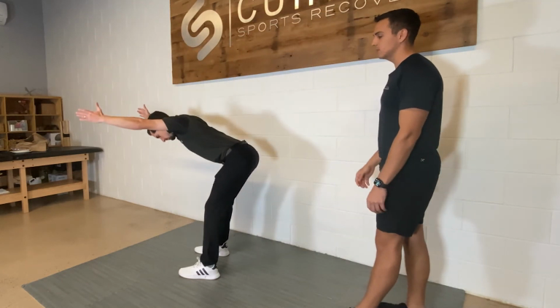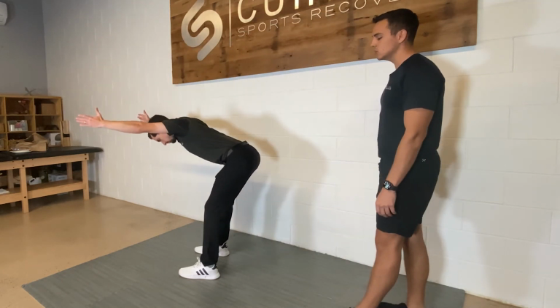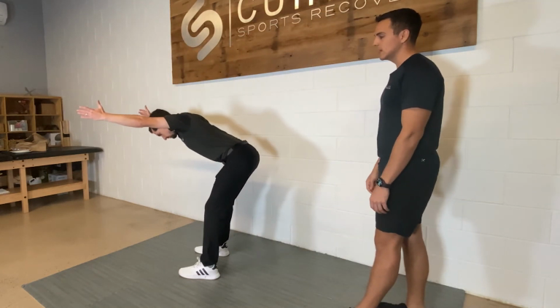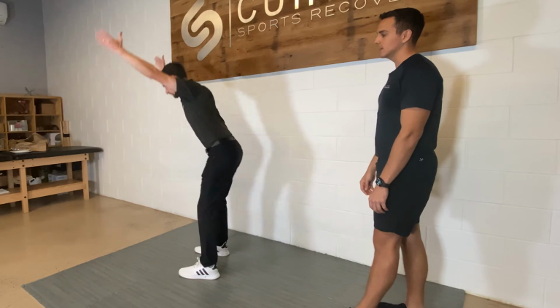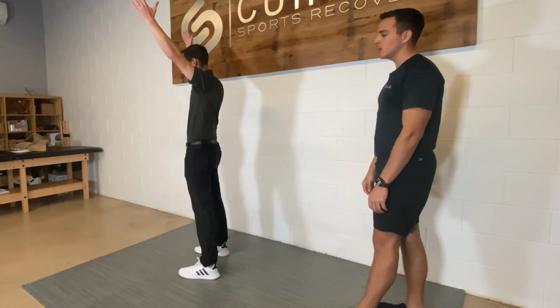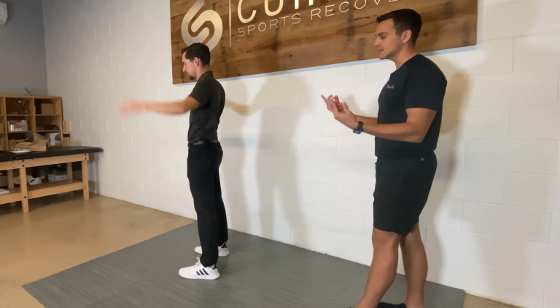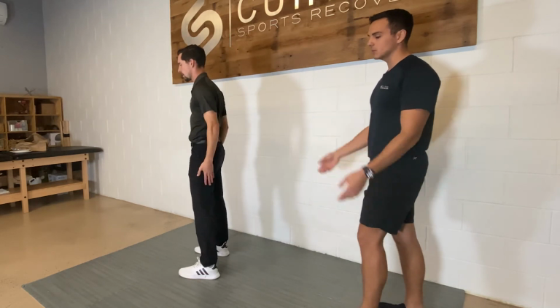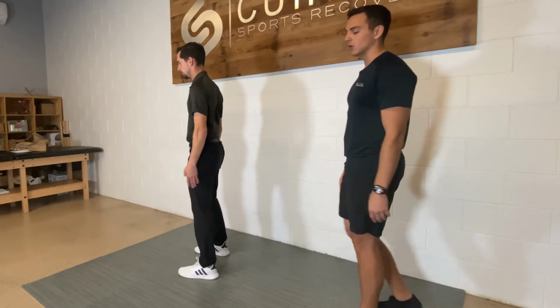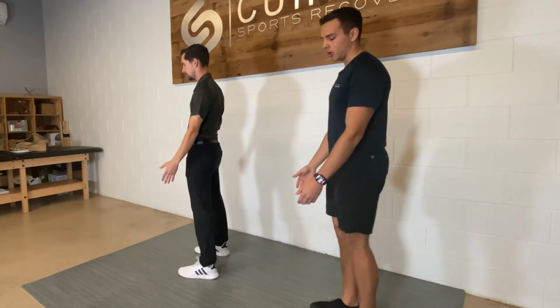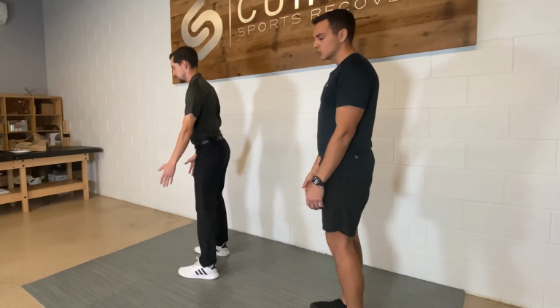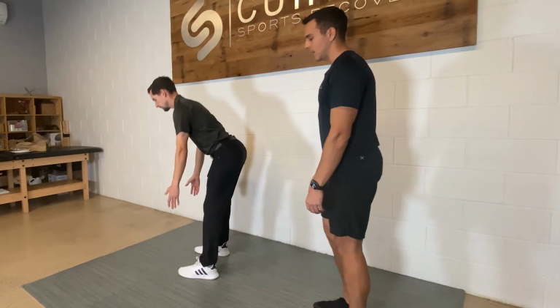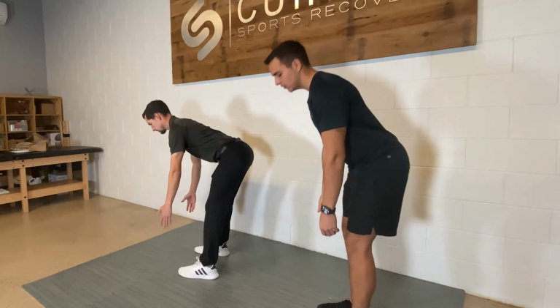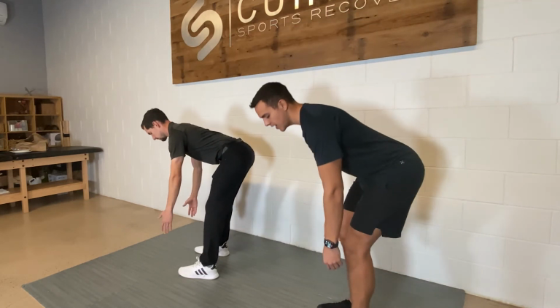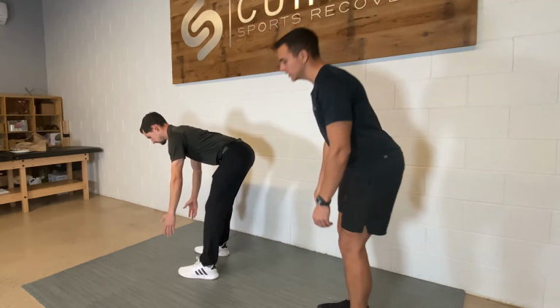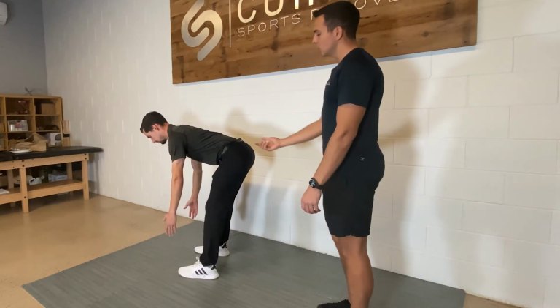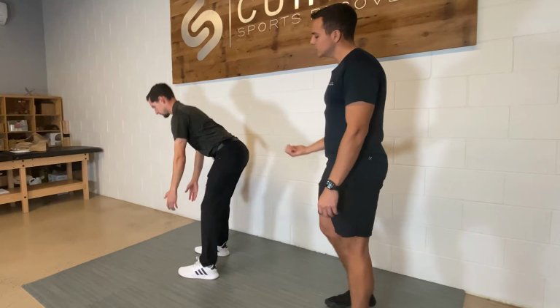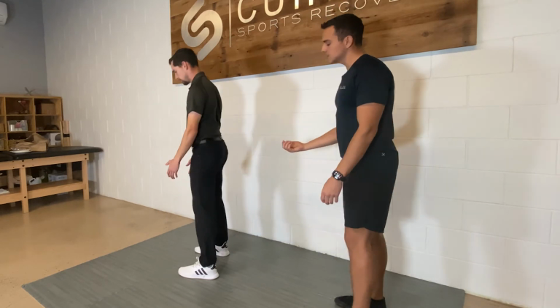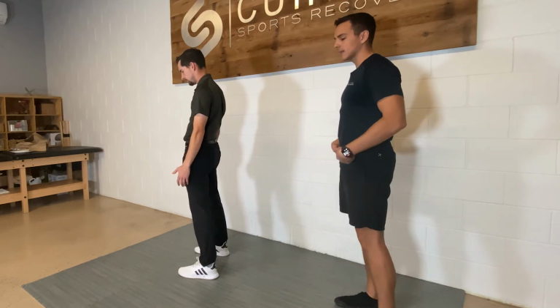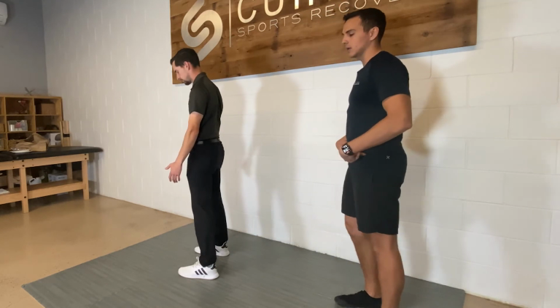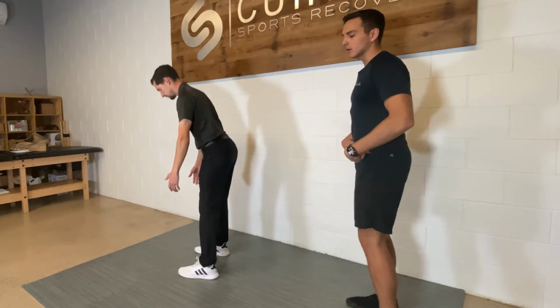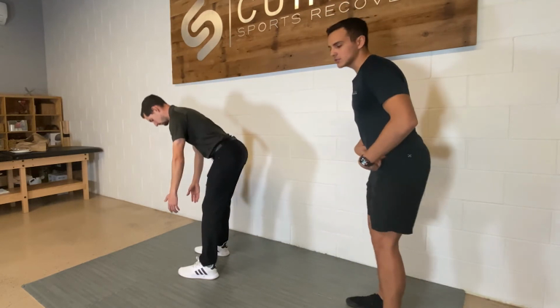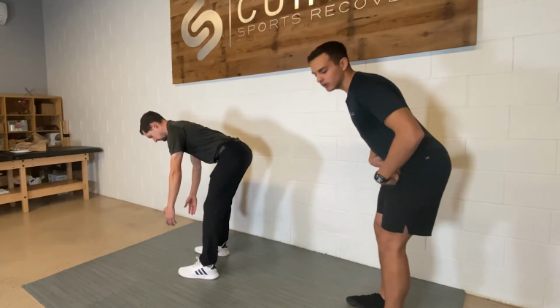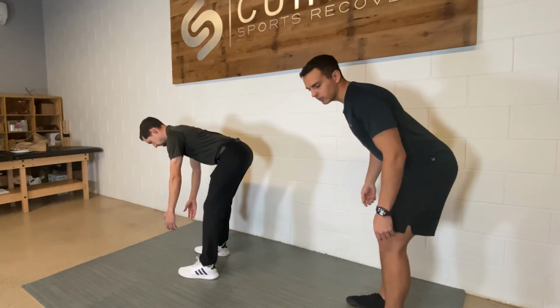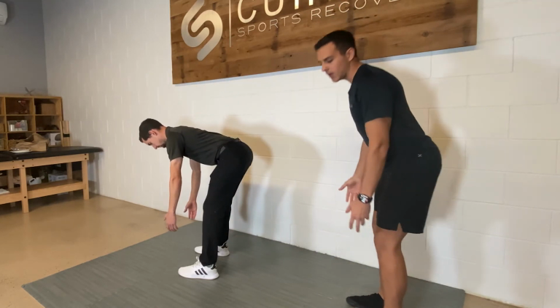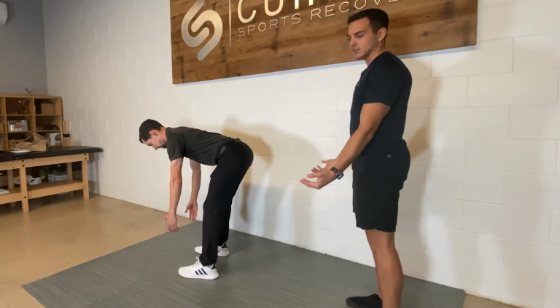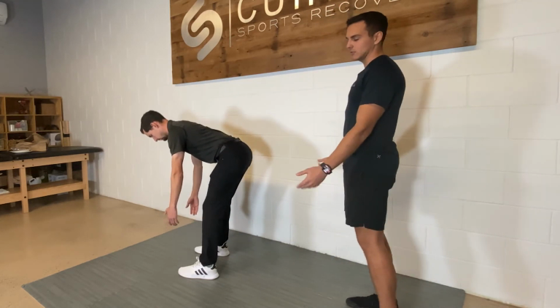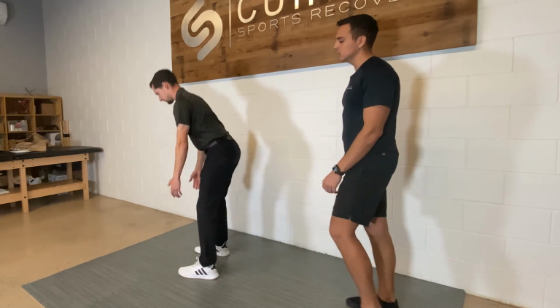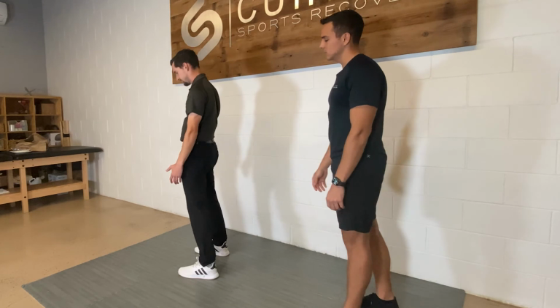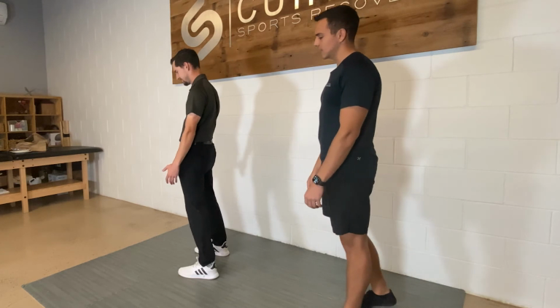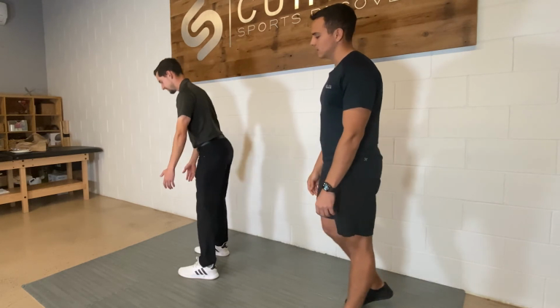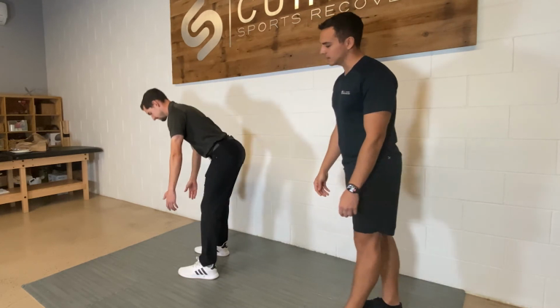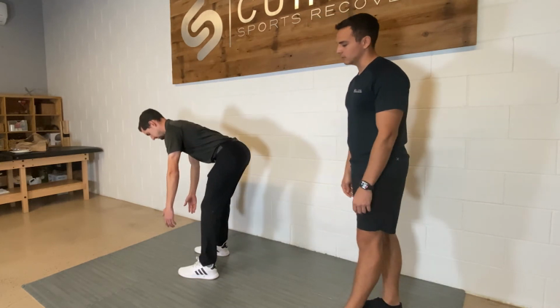That will be level two. Level one will be the same thing but with our arms straight down the whole time, trying to reach our hips back like we're going to close a car door with our butt because our hands are full — just like that, back and forth.